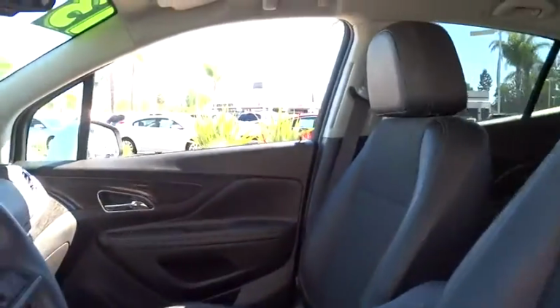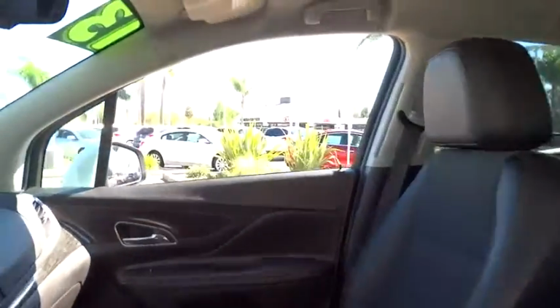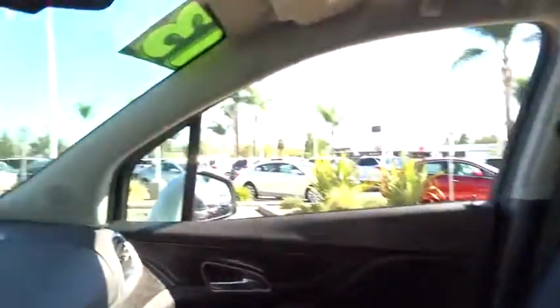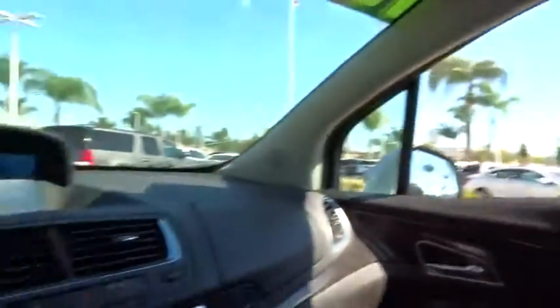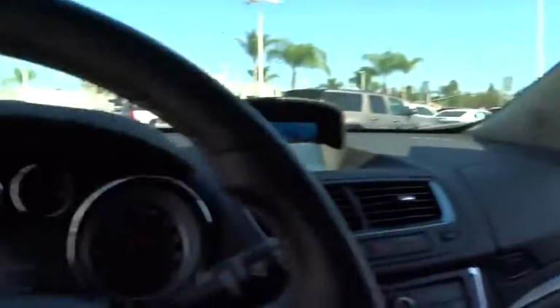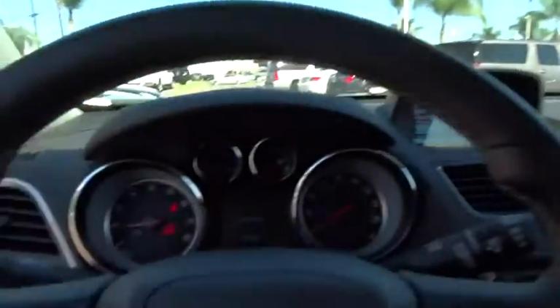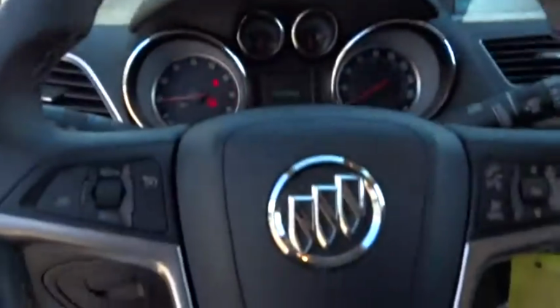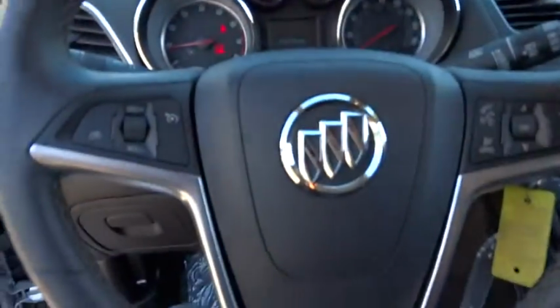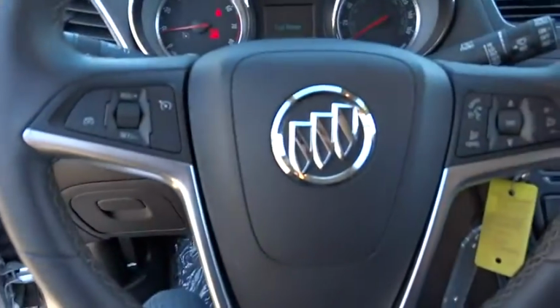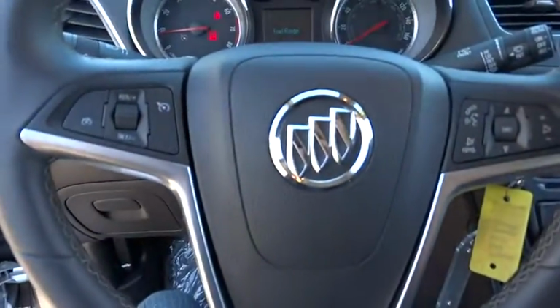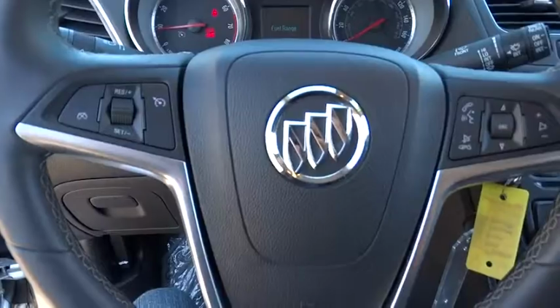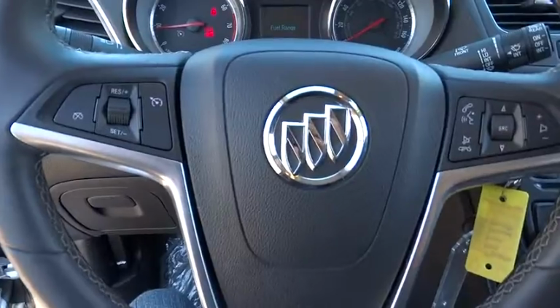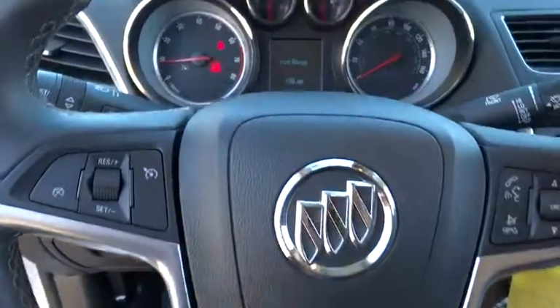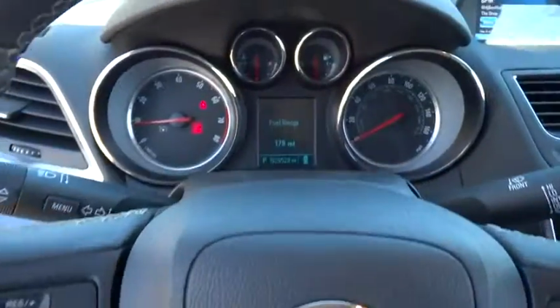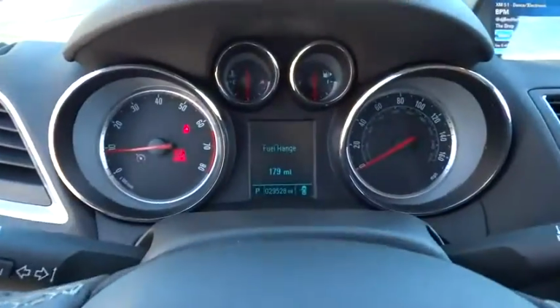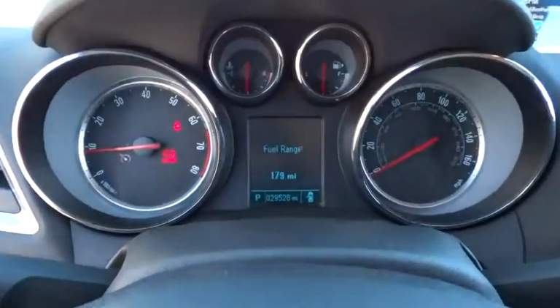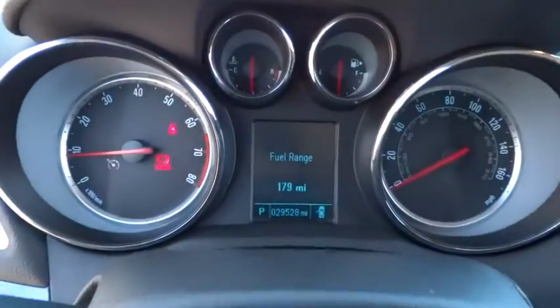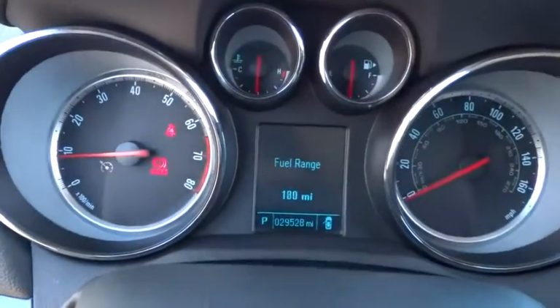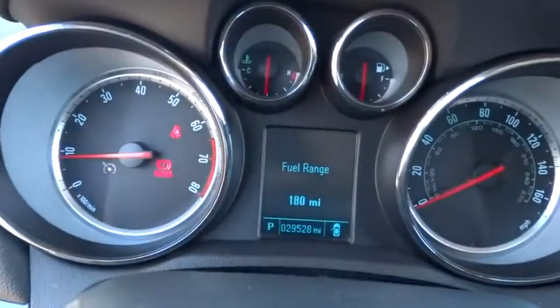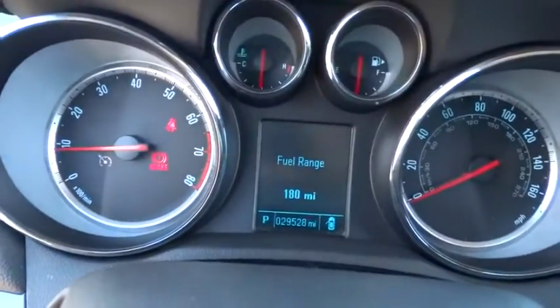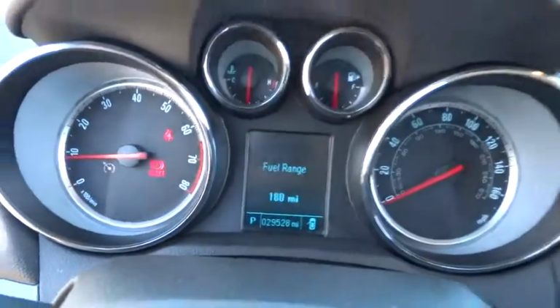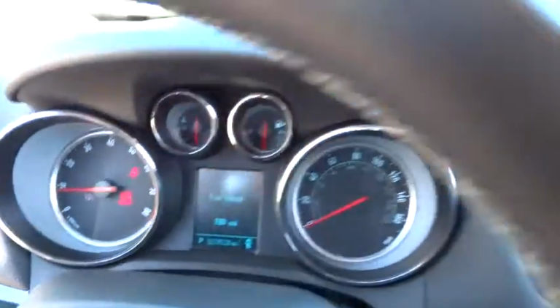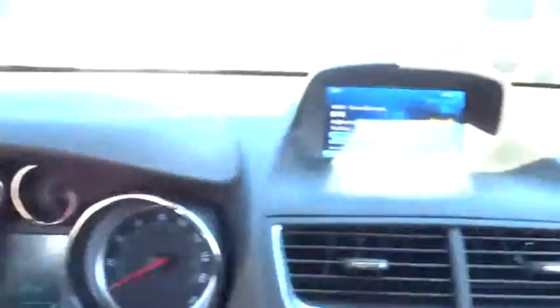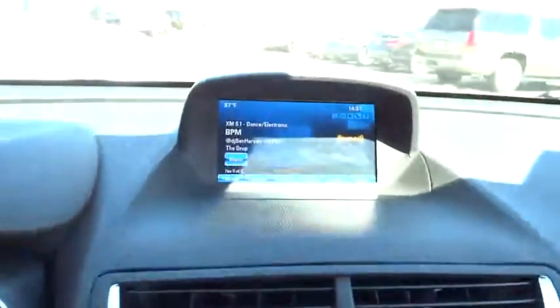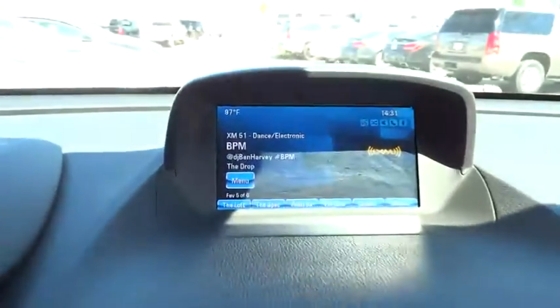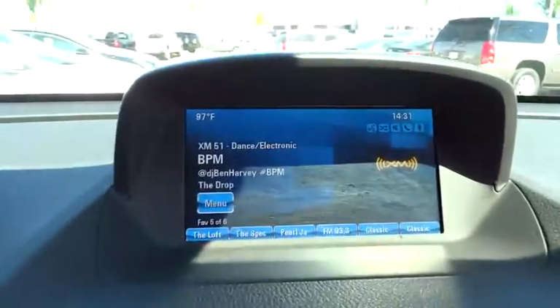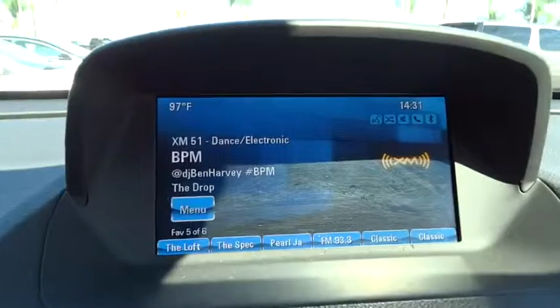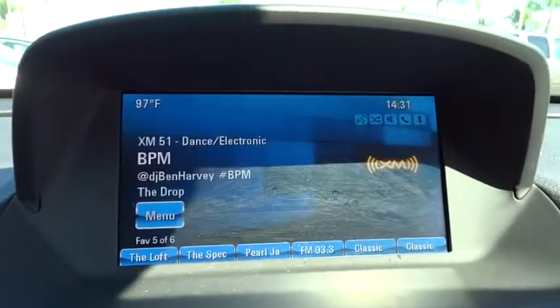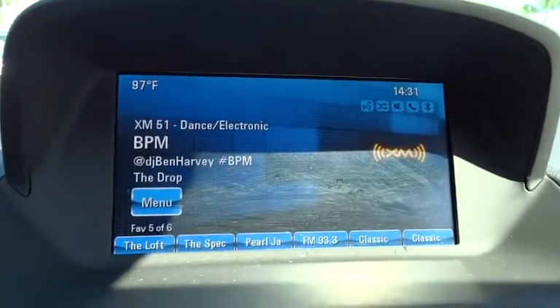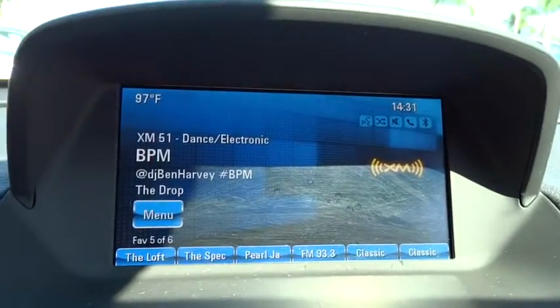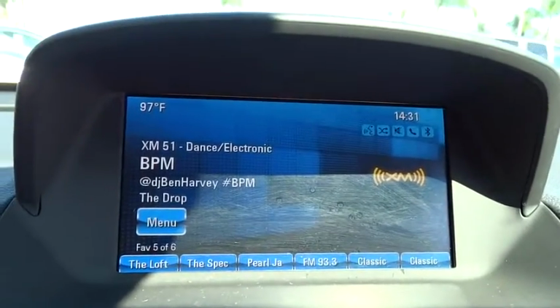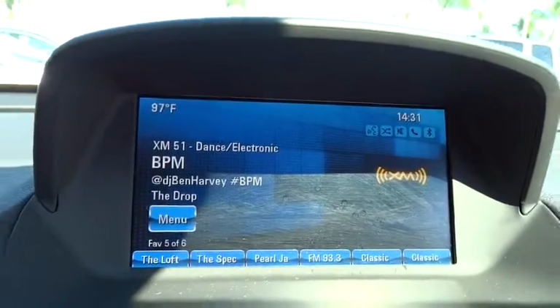This vehicle is Carfax certified, one owner, and qualifies for Carfax's buyback guarantee. This beauty is sure to make you the talk of the neighborhood, so call or drop in for a test drive today.